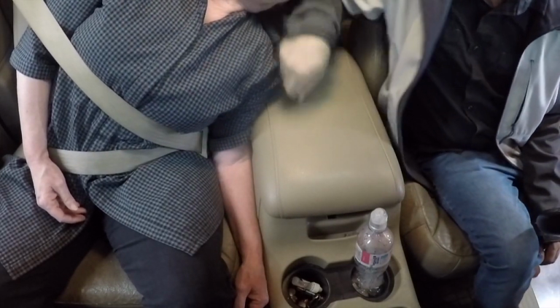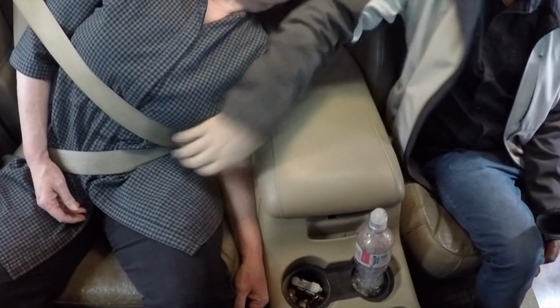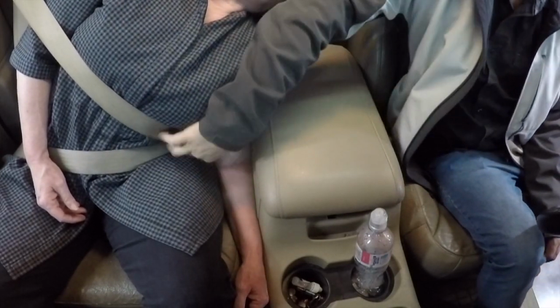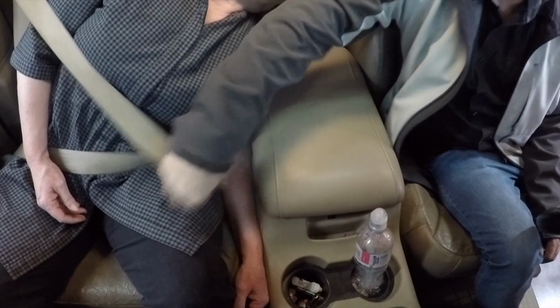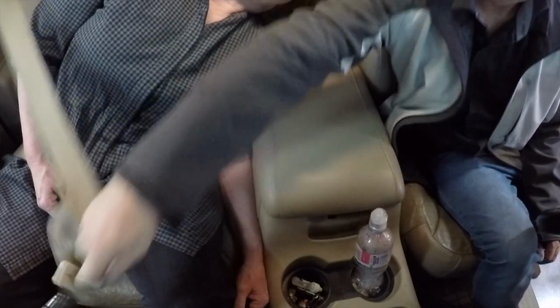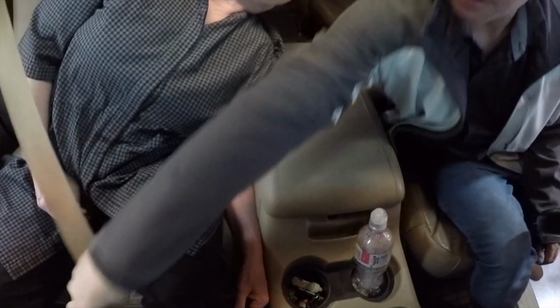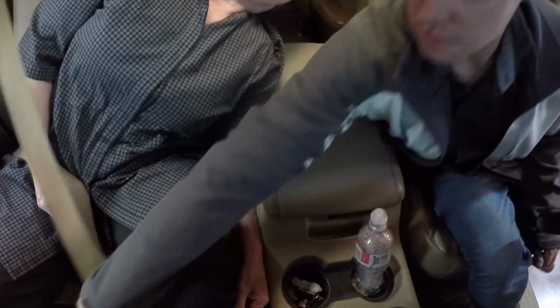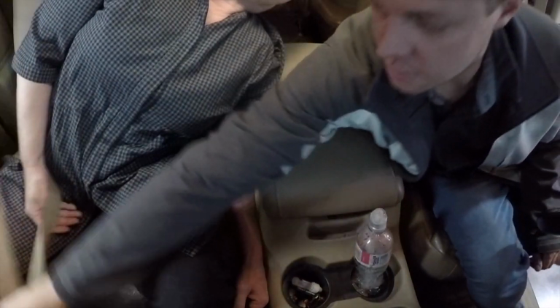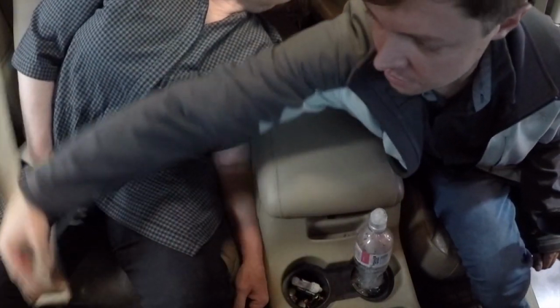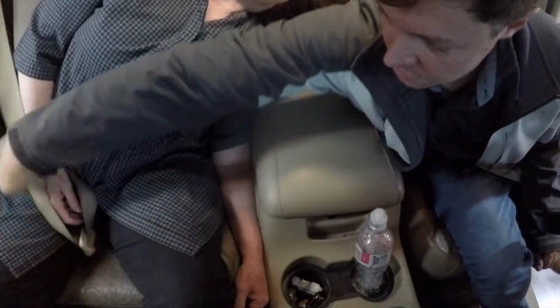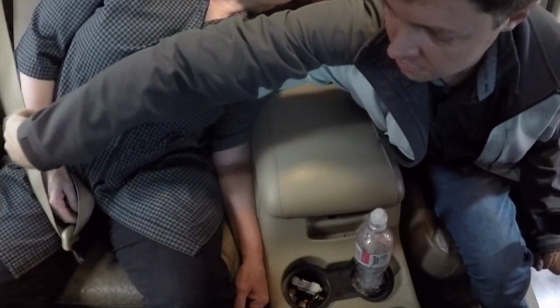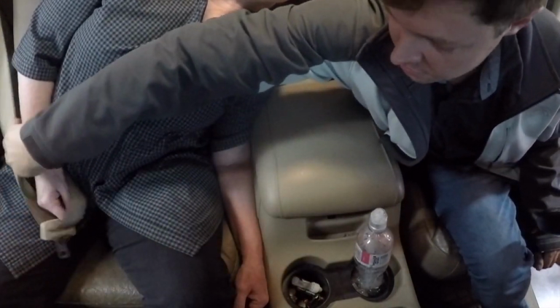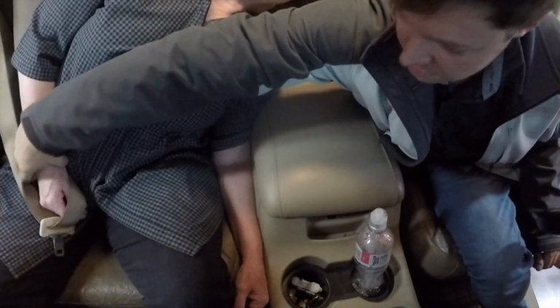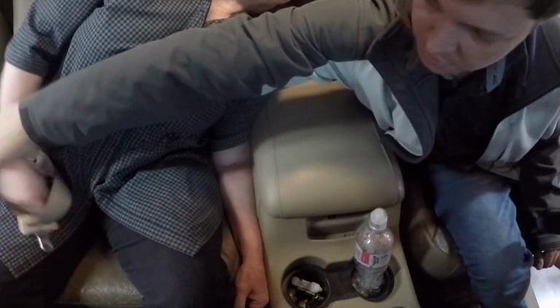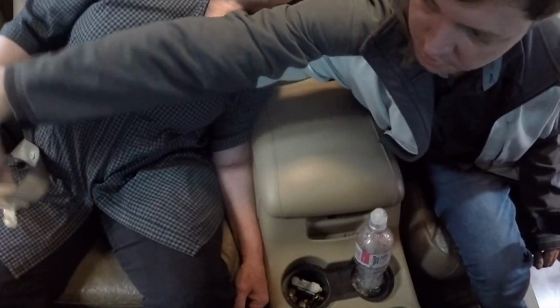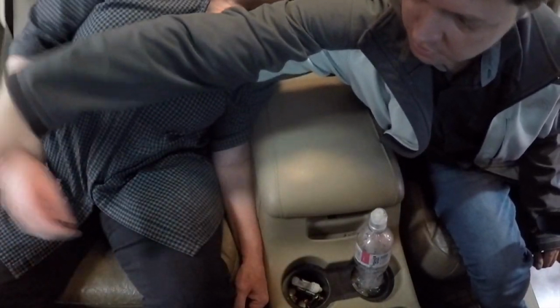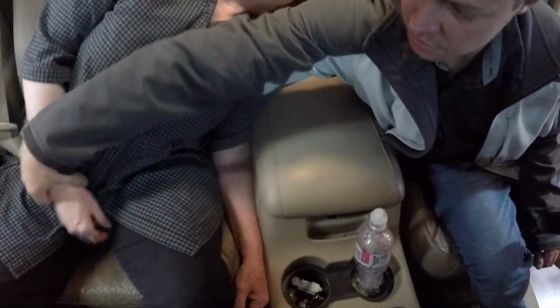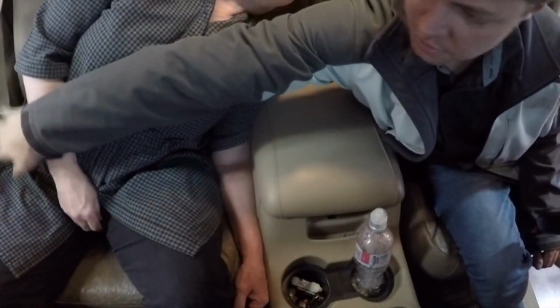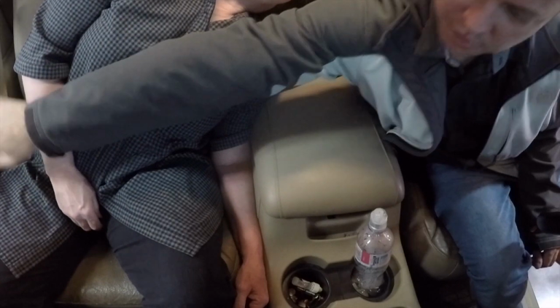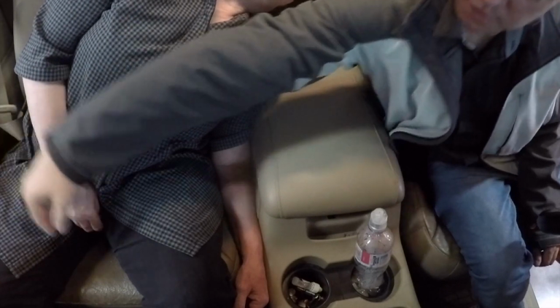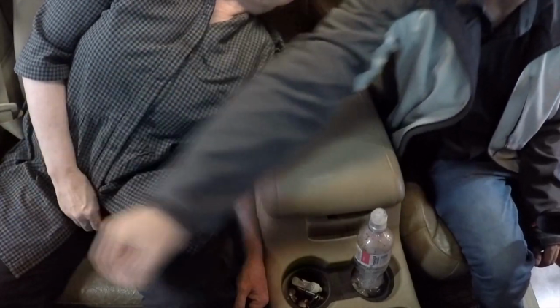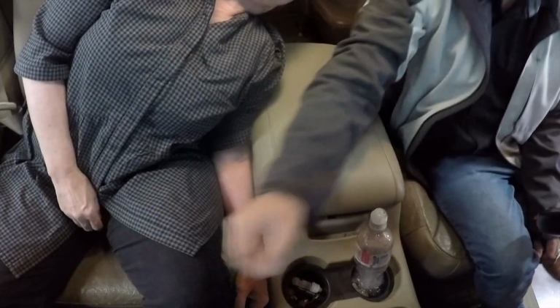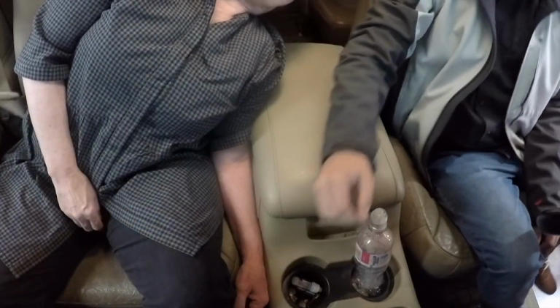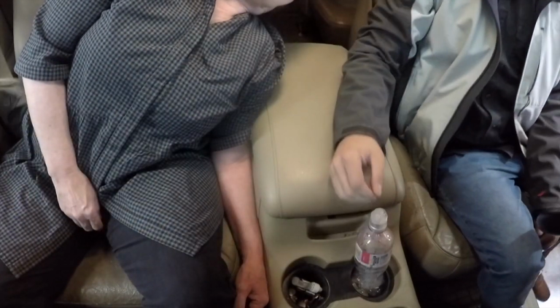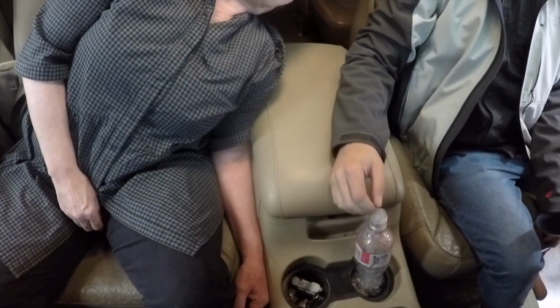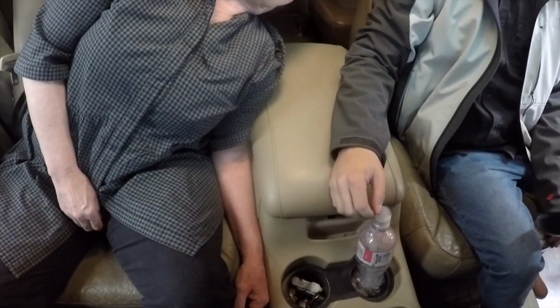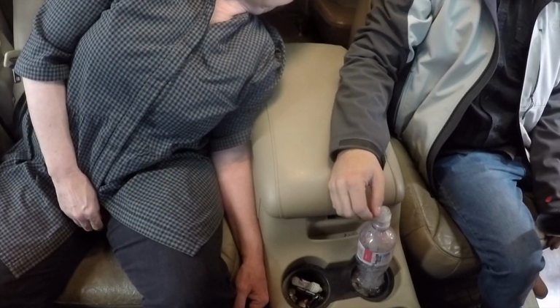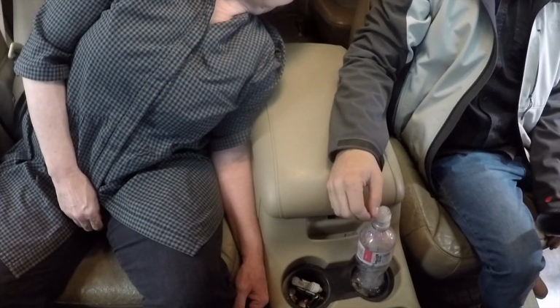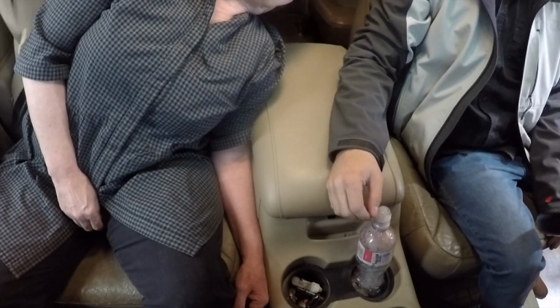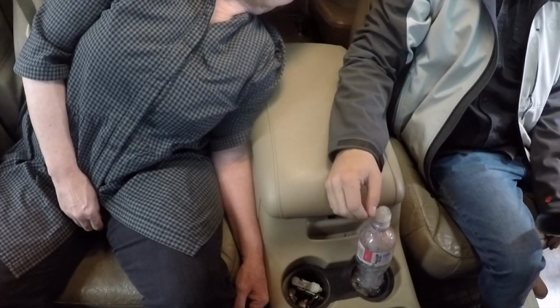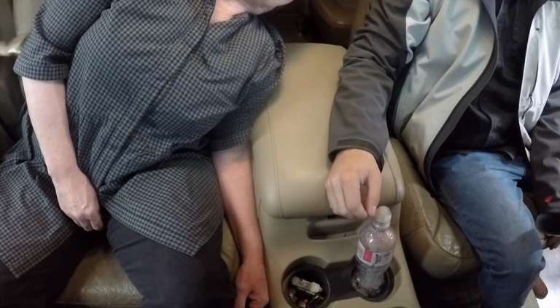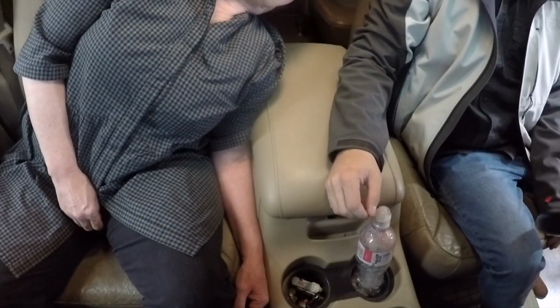Where was the female part of the clasp? The female was under her elbow — it was under her elbow that needed to be moved in order to get to that button.